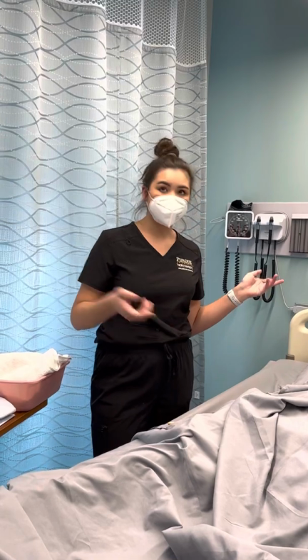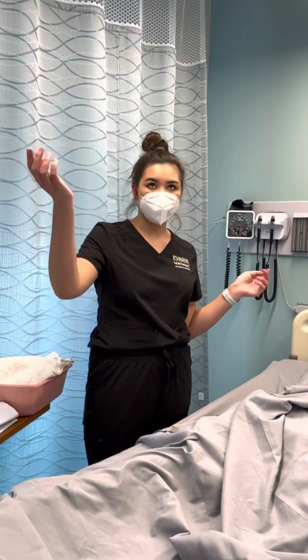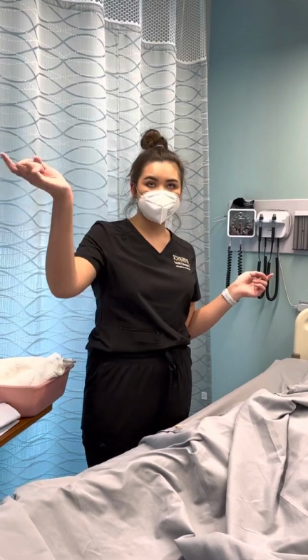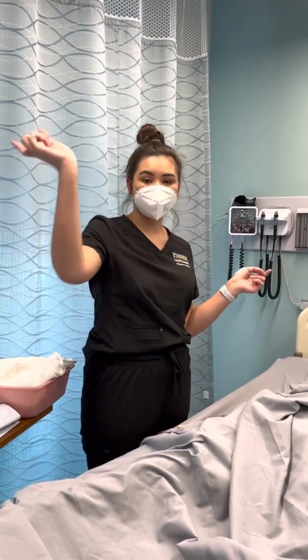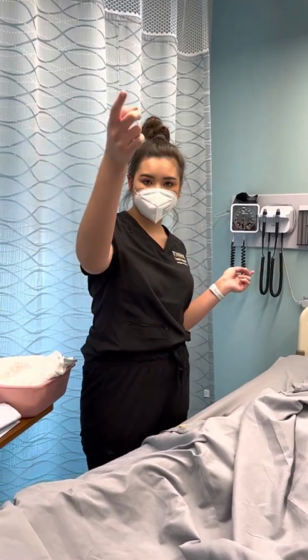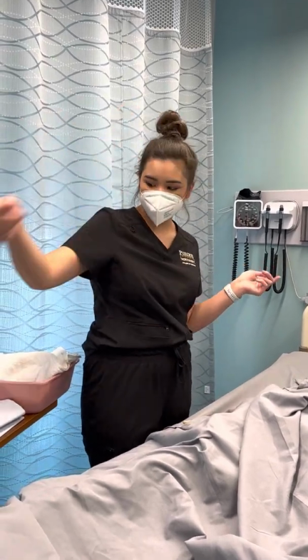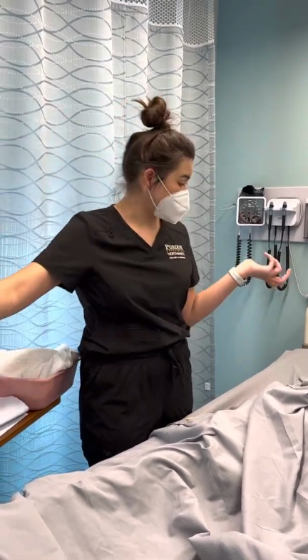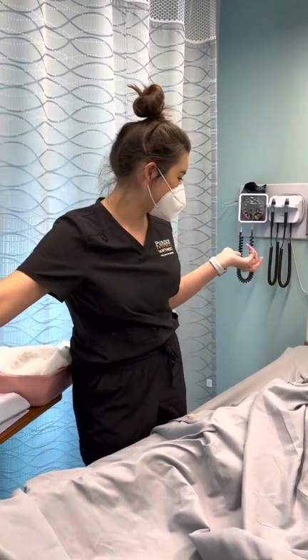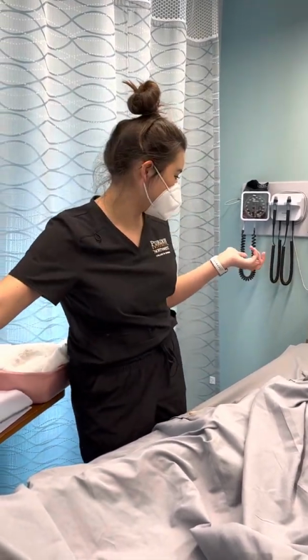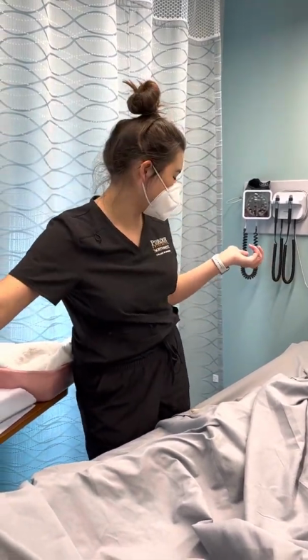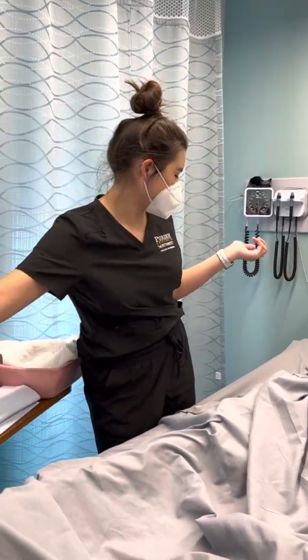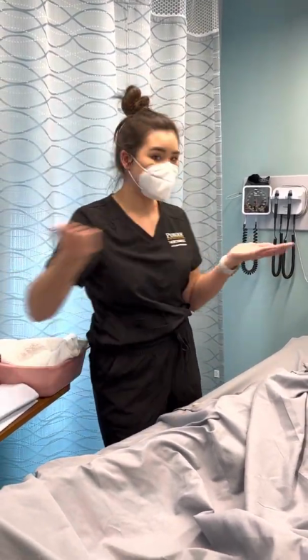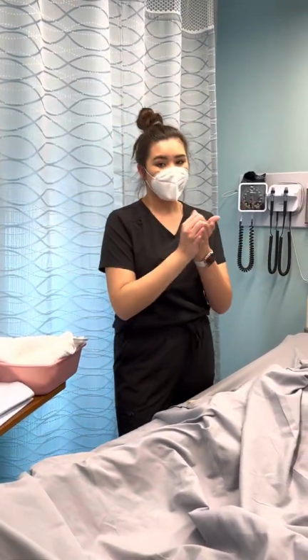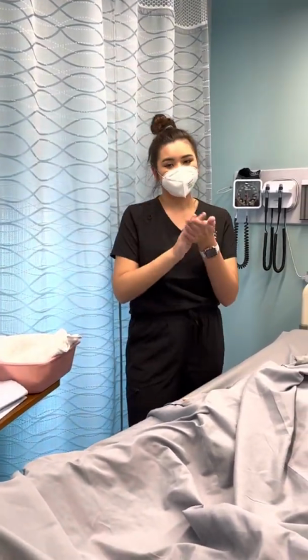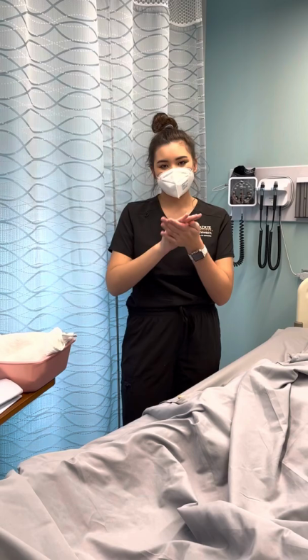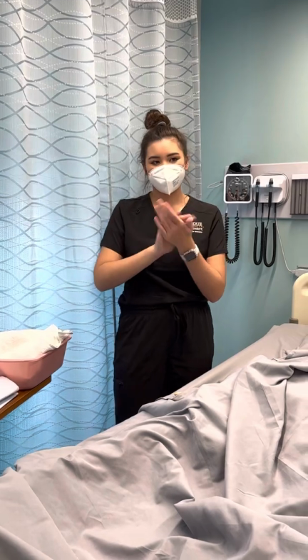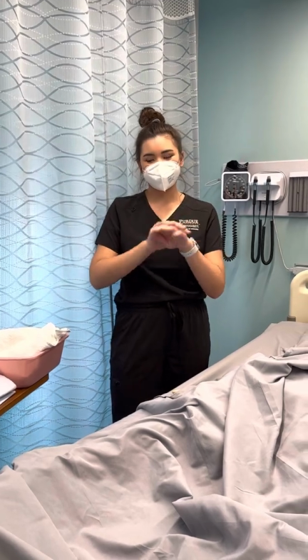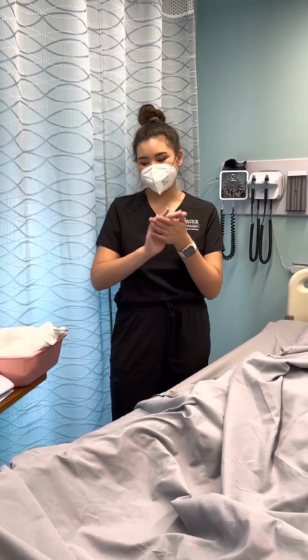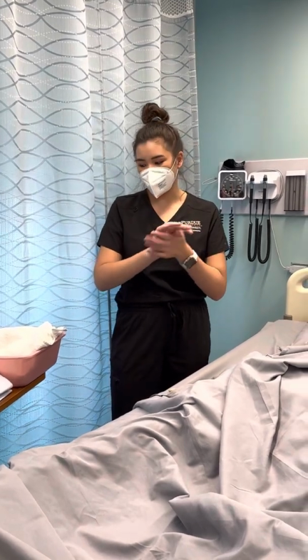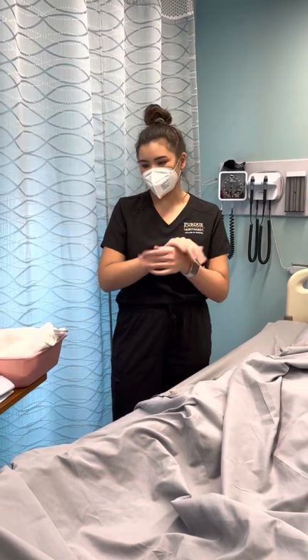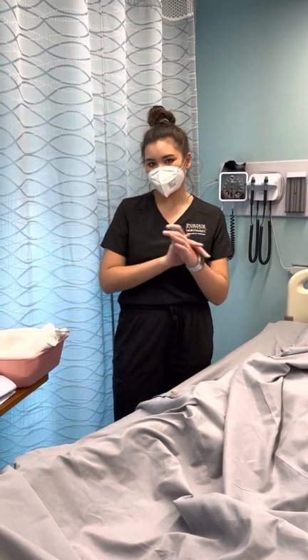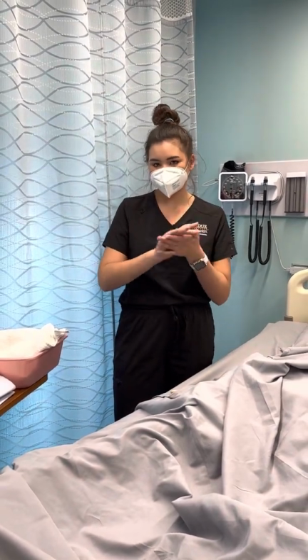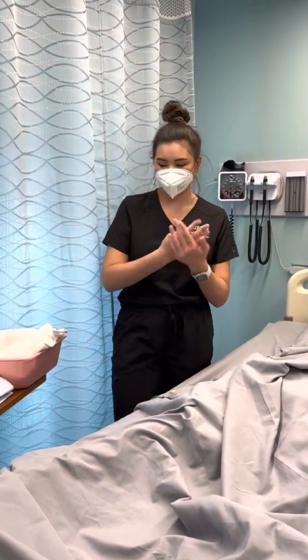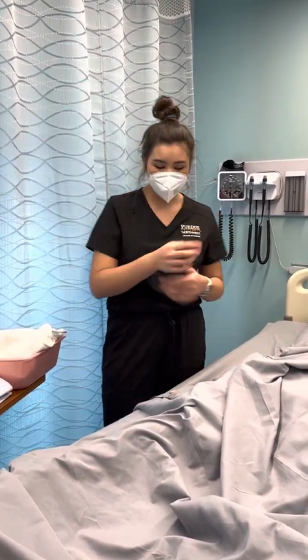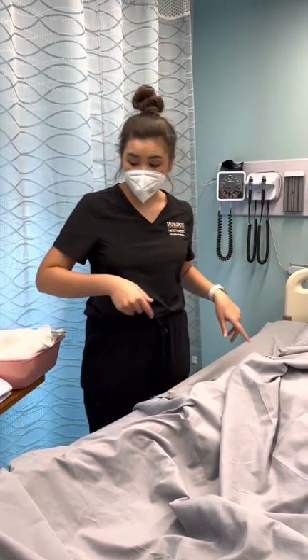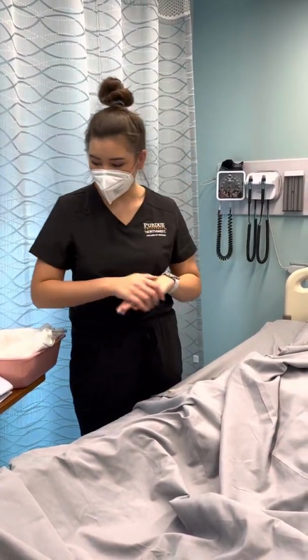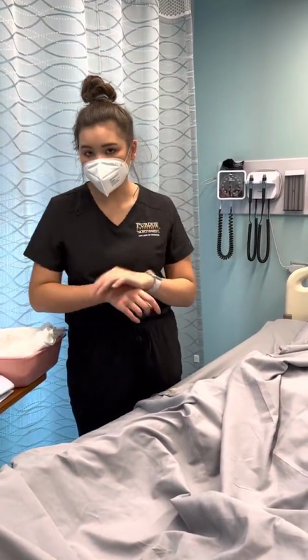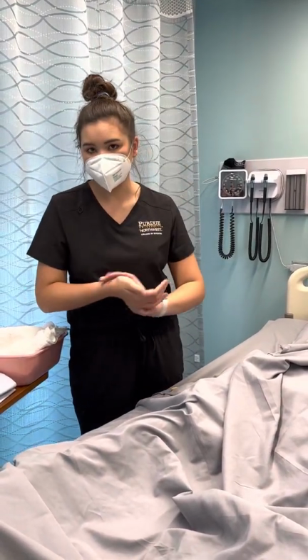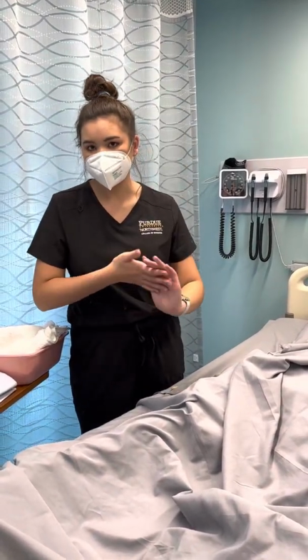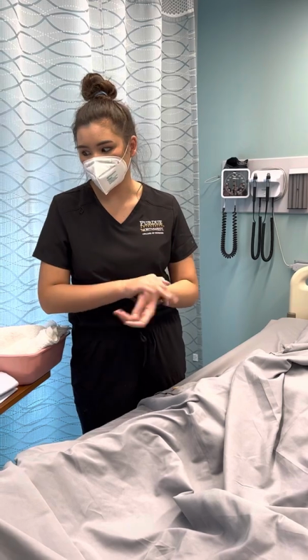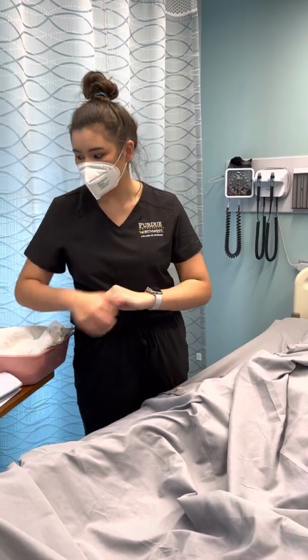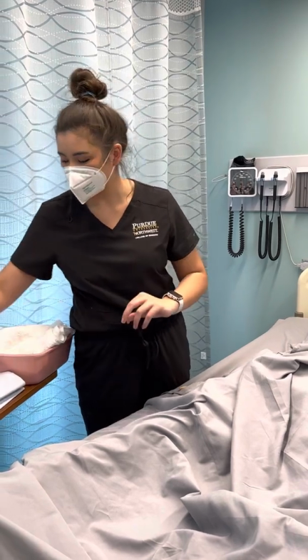Then I'm going to identify myself and close the curtain and say: Hi, I'm Isabella, I'm your student nurse today. I'm going to wash my hands, or clean my hands, and then put my gloves on. And then I'm going to identify the patient by their name, date of birth, and then their wristband.